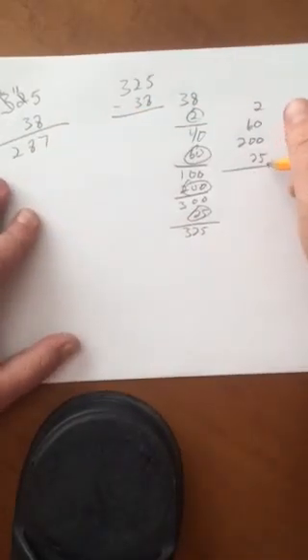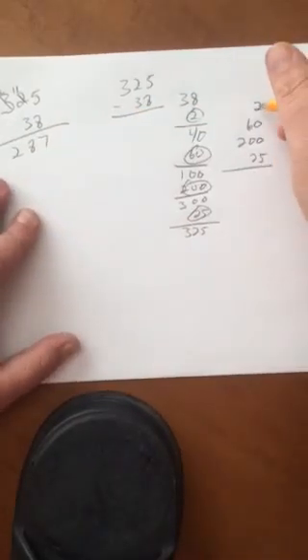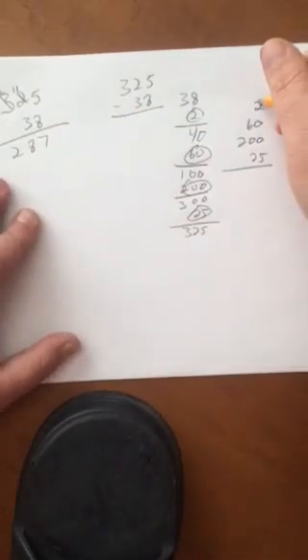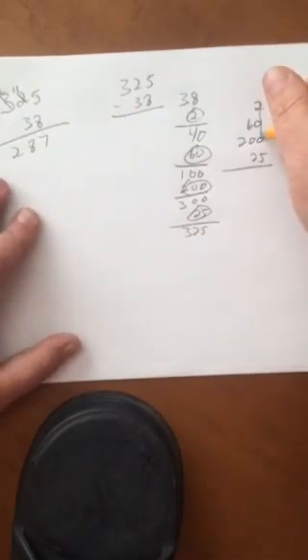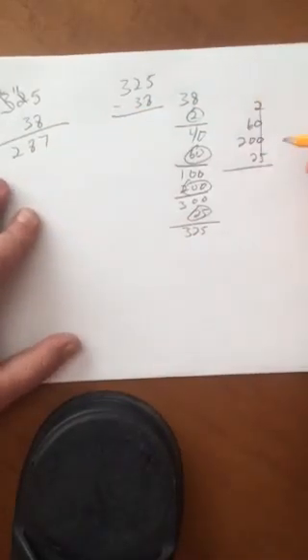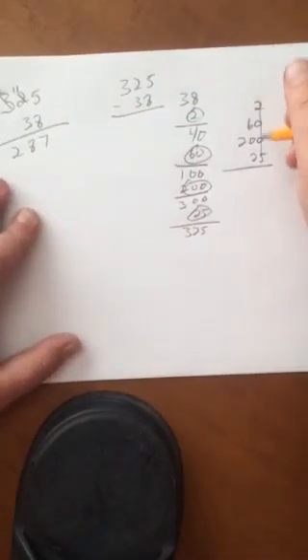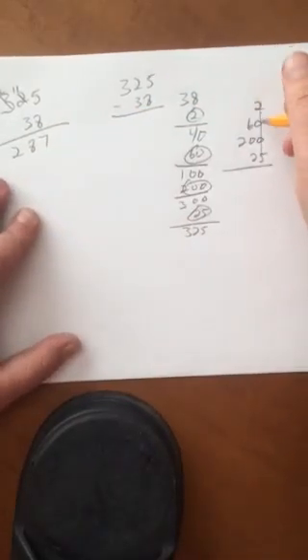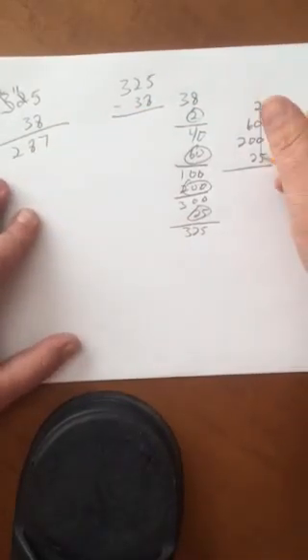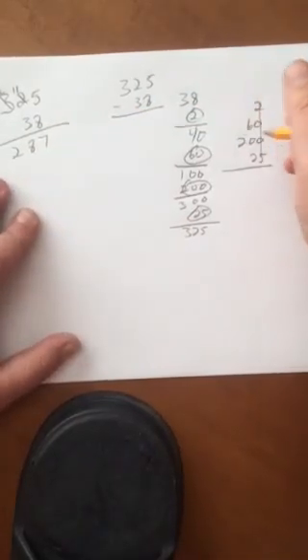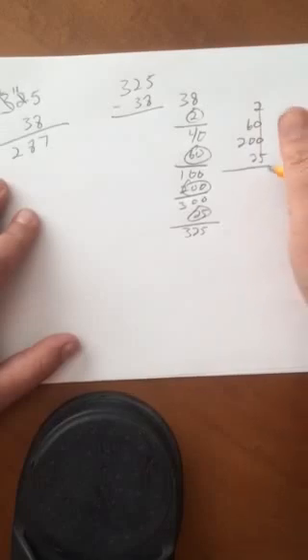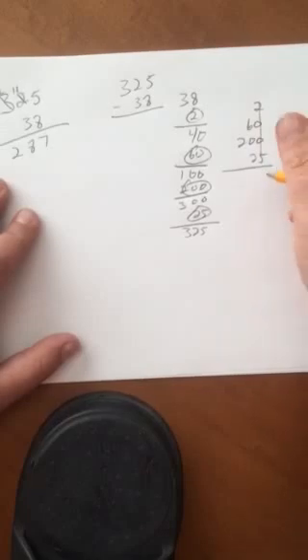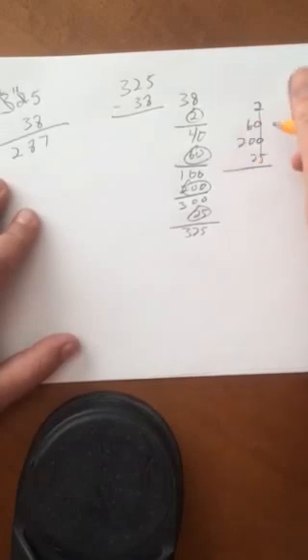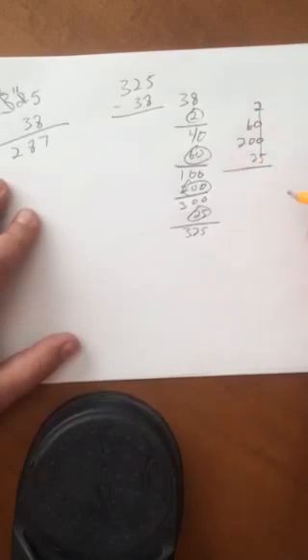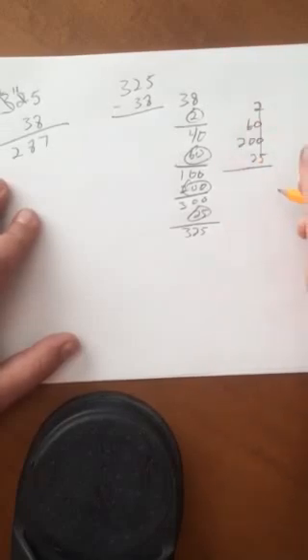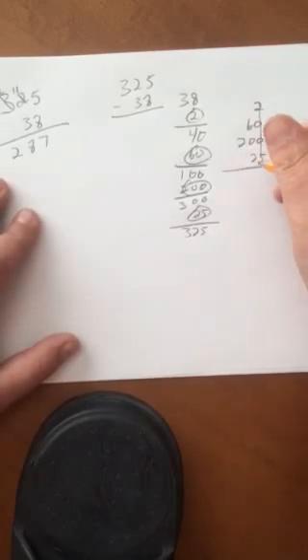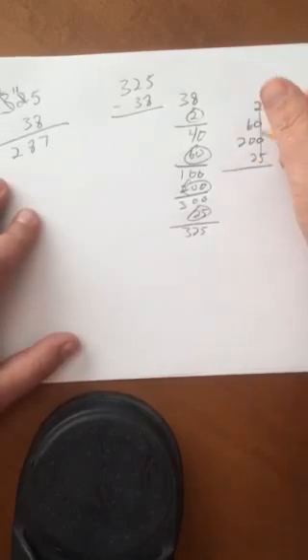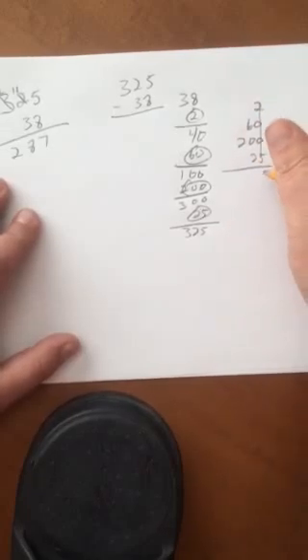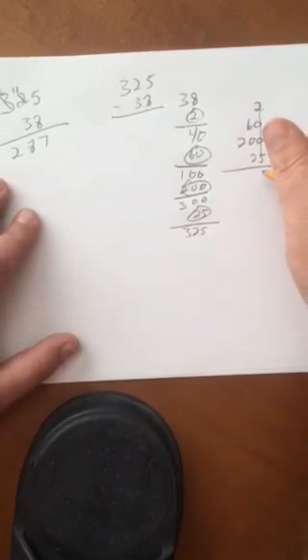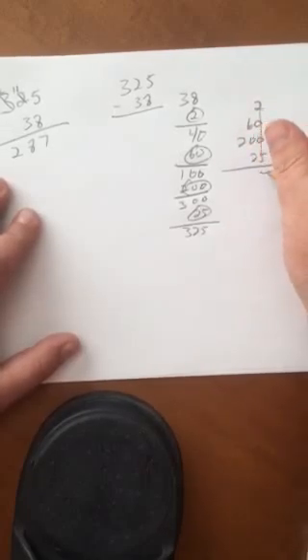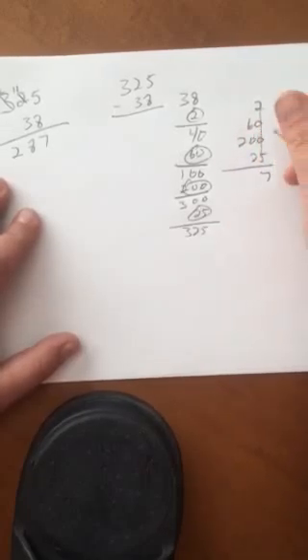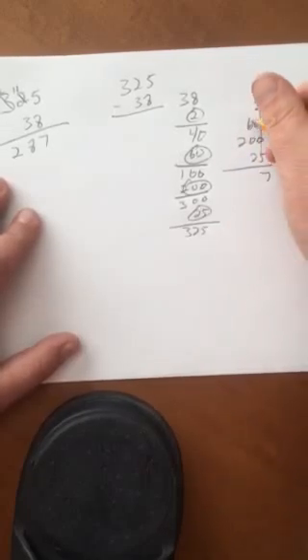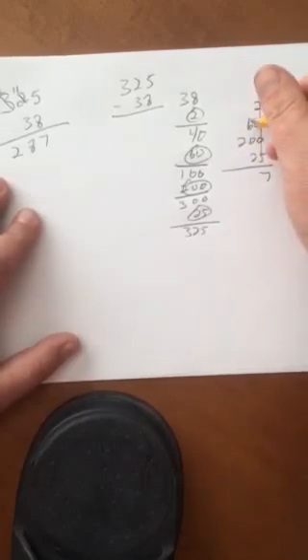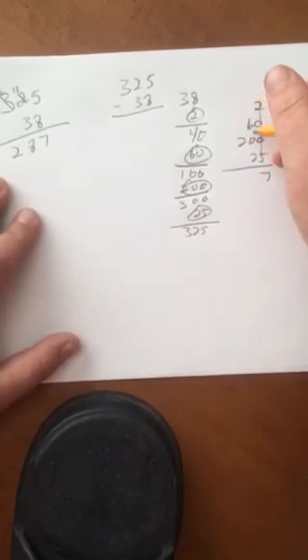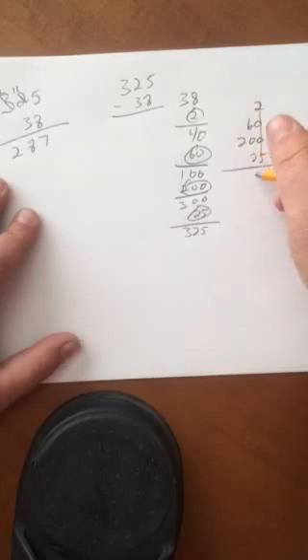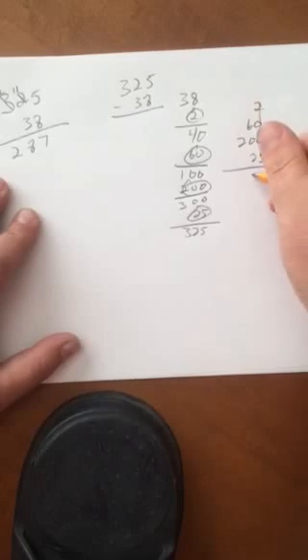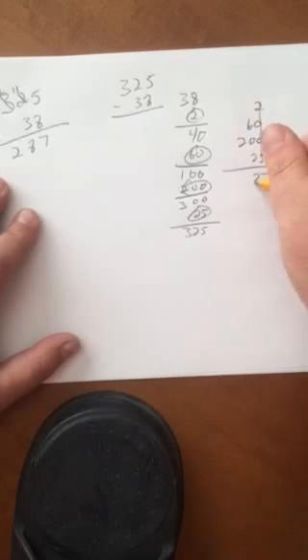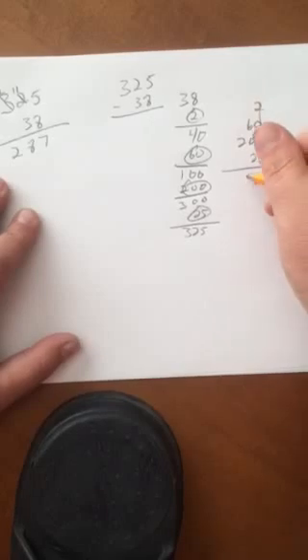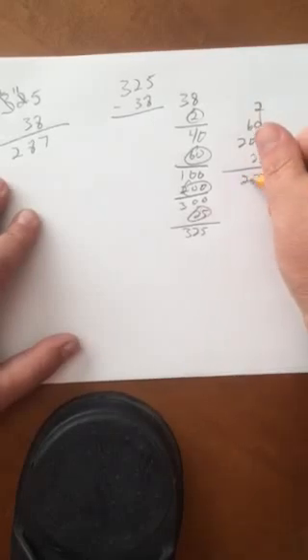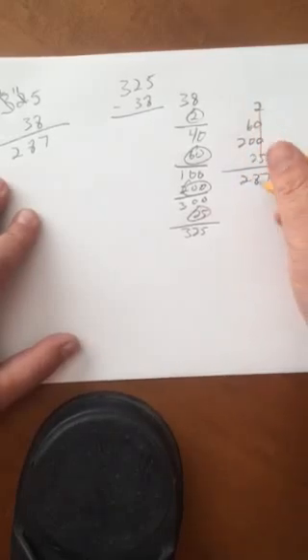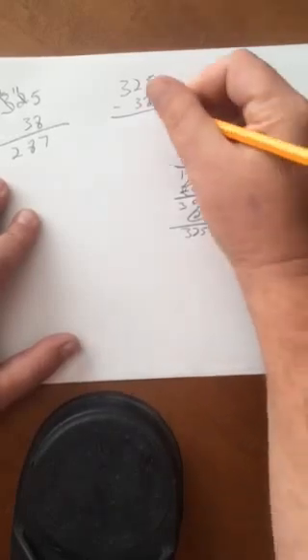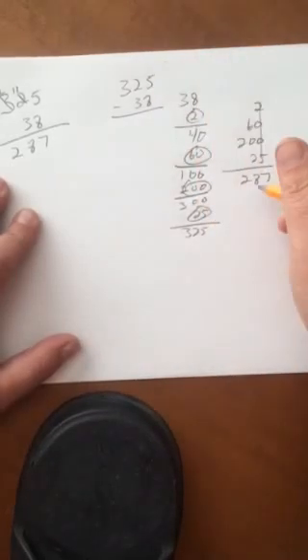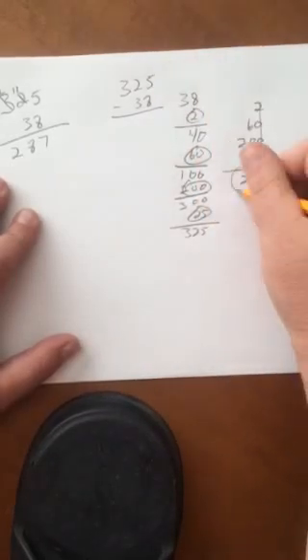So let's work this down, because you've got little Johnny or Susie in second or third grade trying to do this. 2 plus 25 would equal 7 in the ones place. 6 plus 2 — okay, that's 8. So: 287. Same answer.